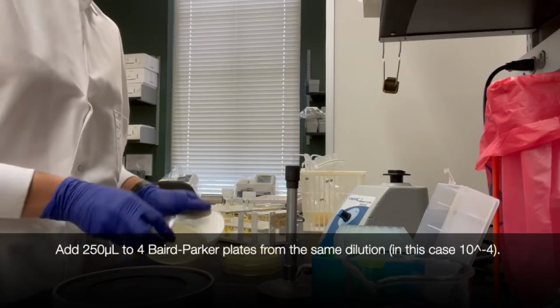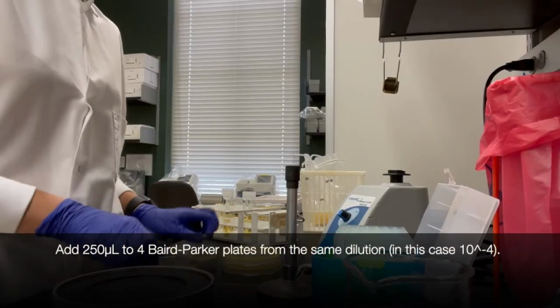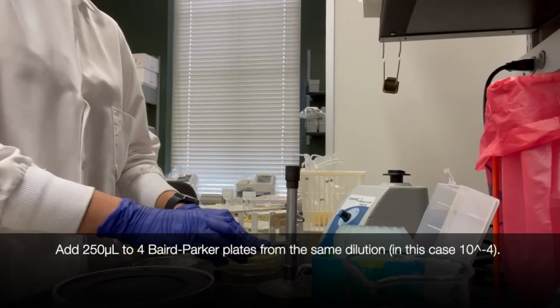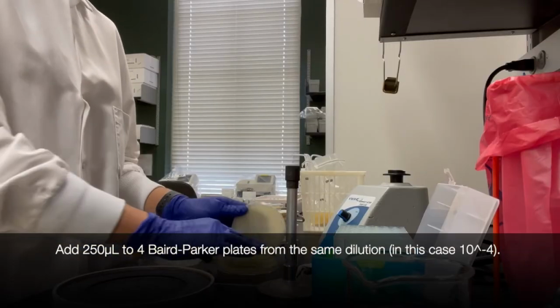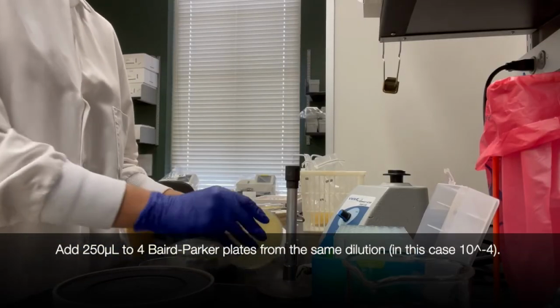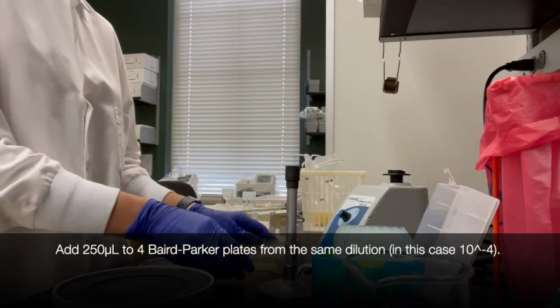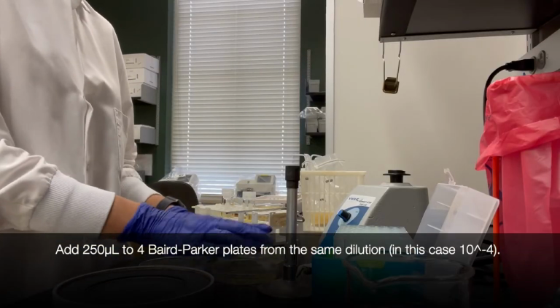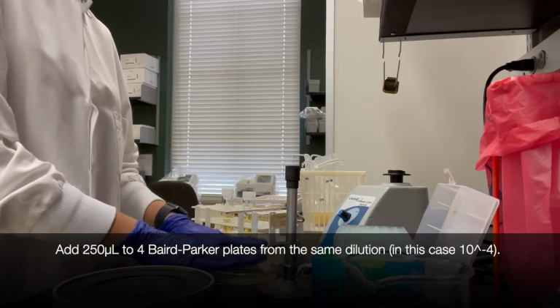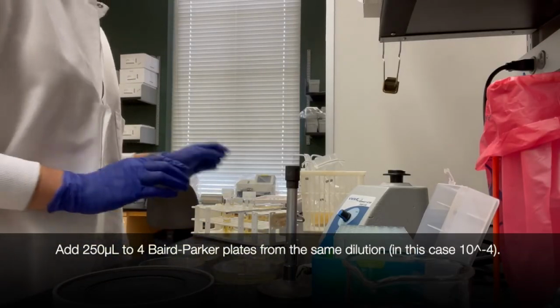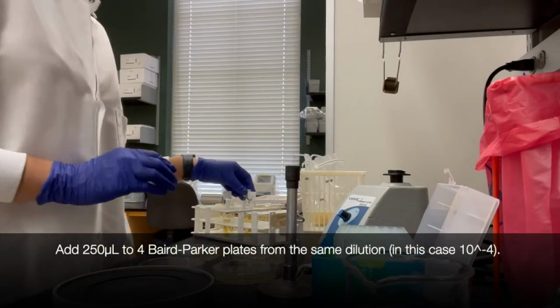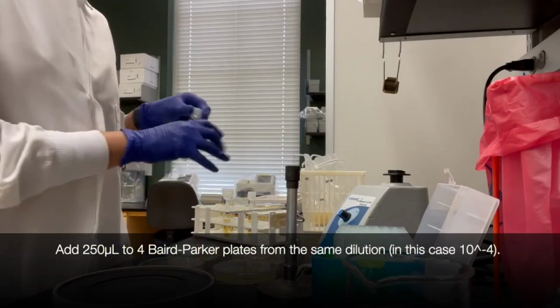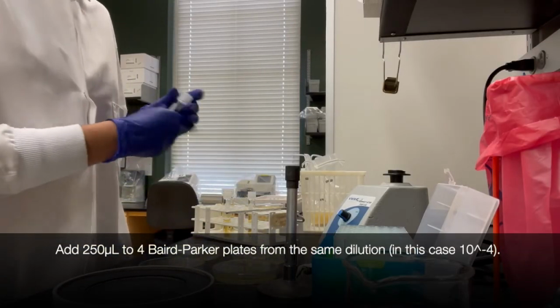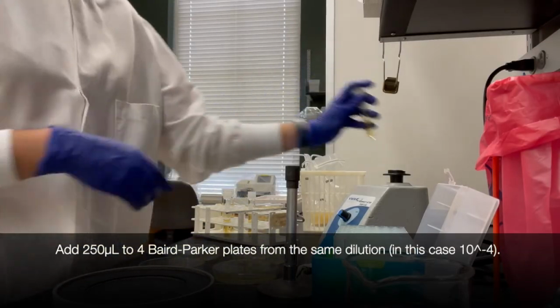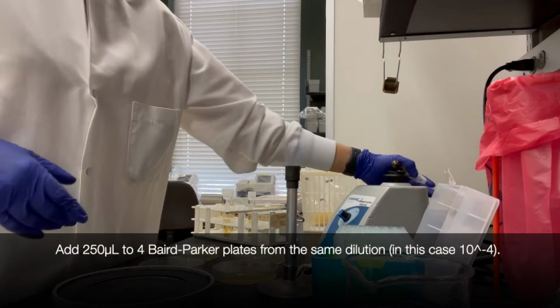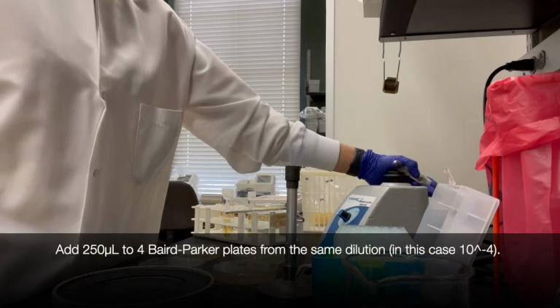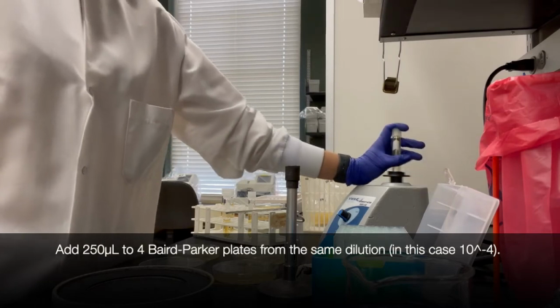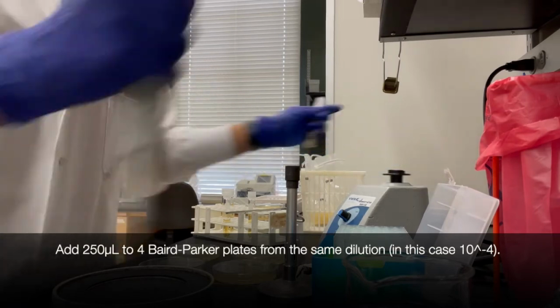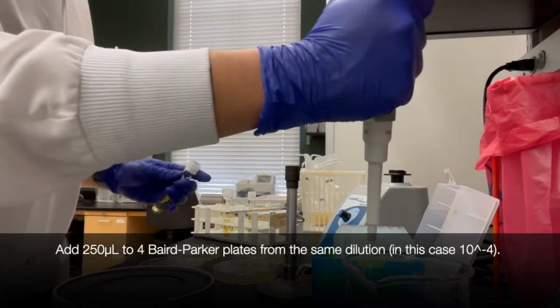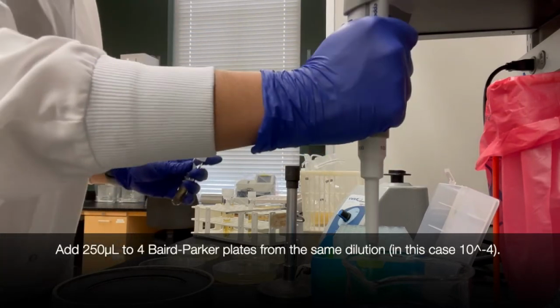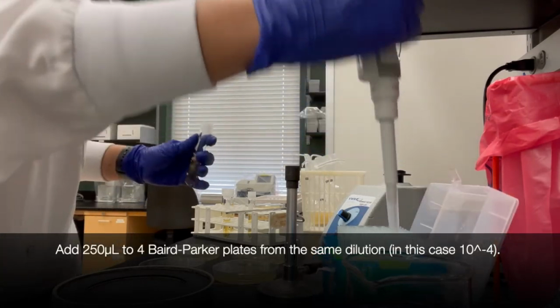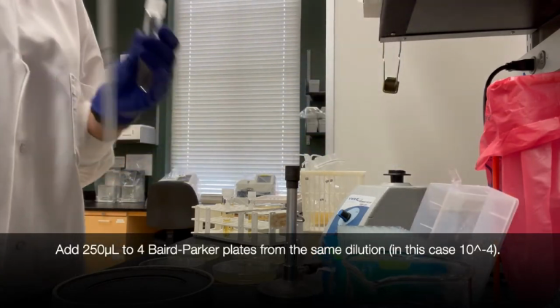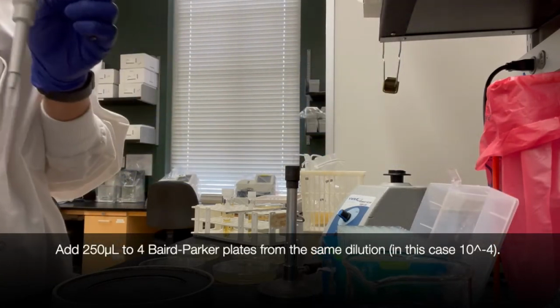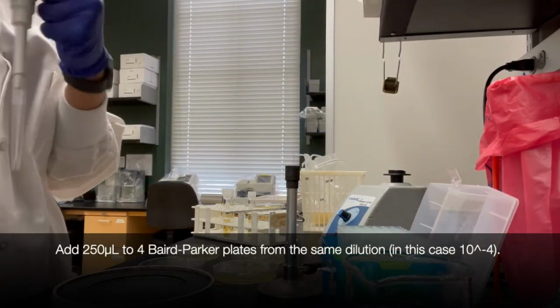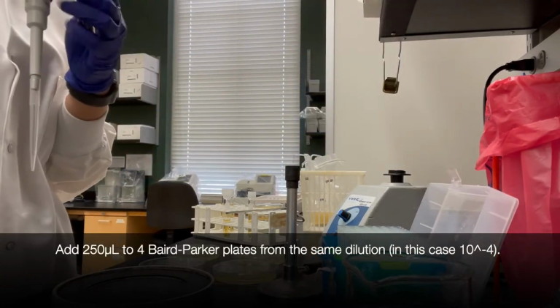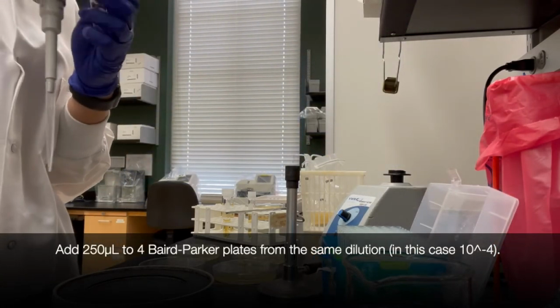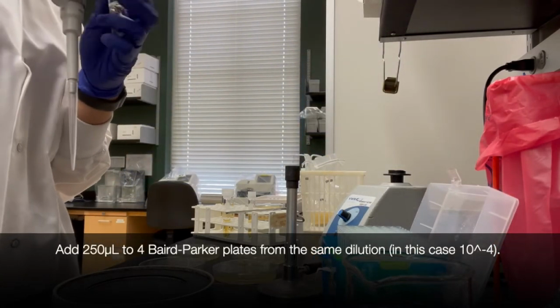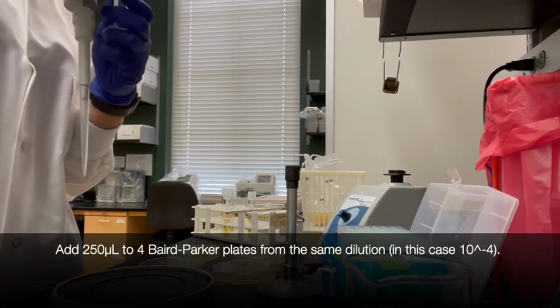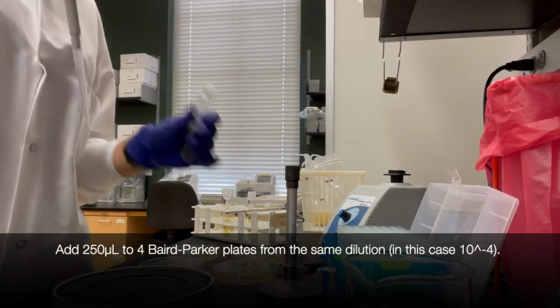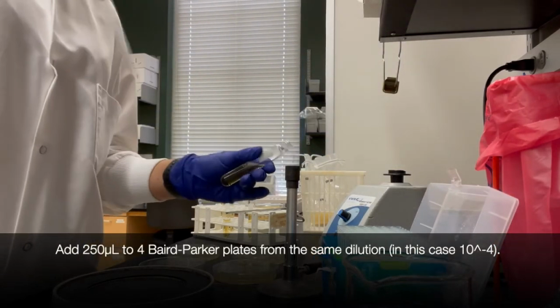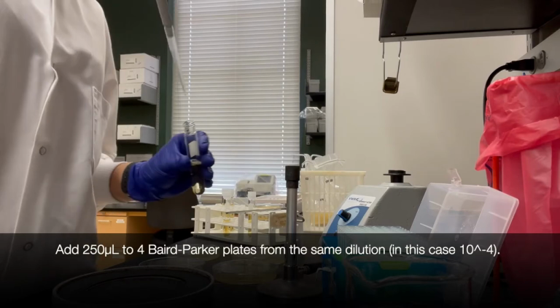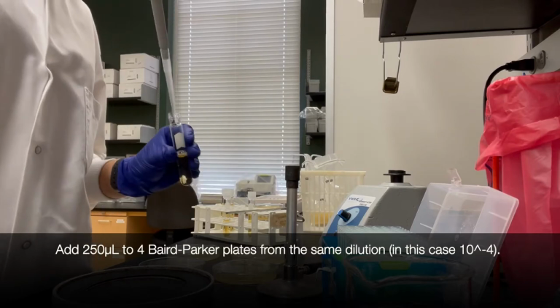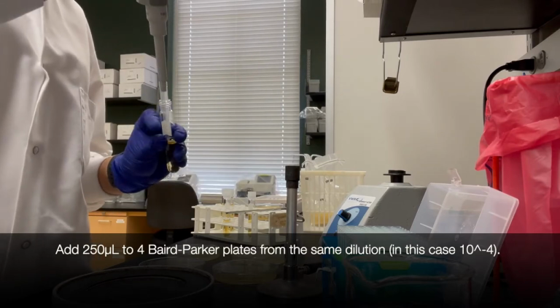This week we're going to use a new plating method. We're going to add 250 microliters to 4 Baird-Parker plates from the same dilution. In this case we're using 10 to the minus 4.